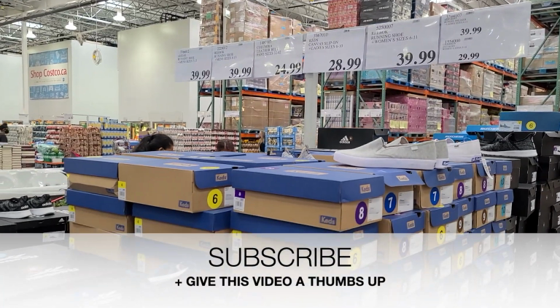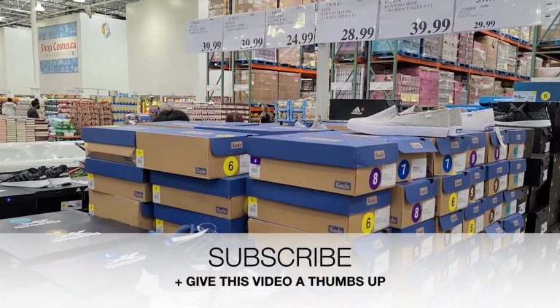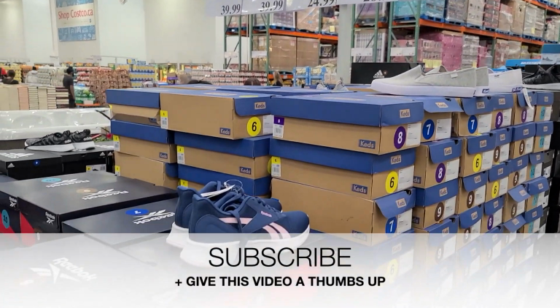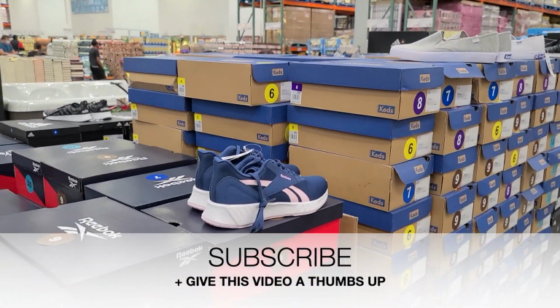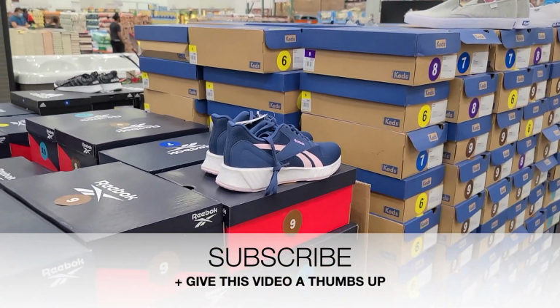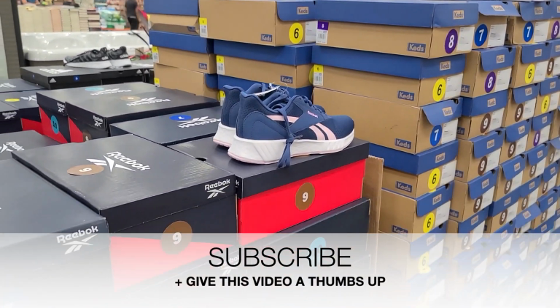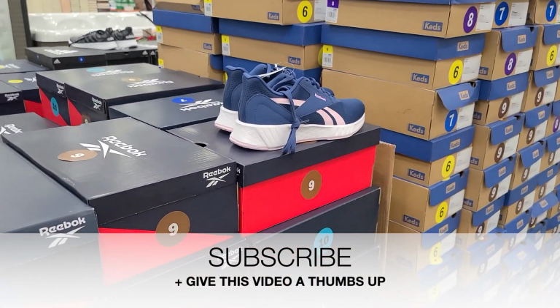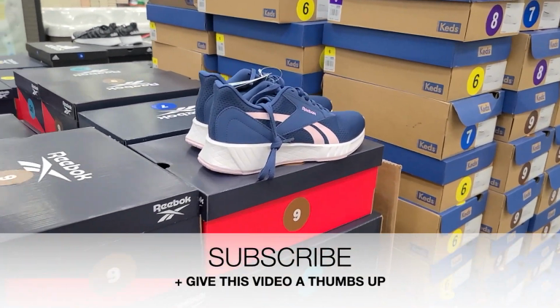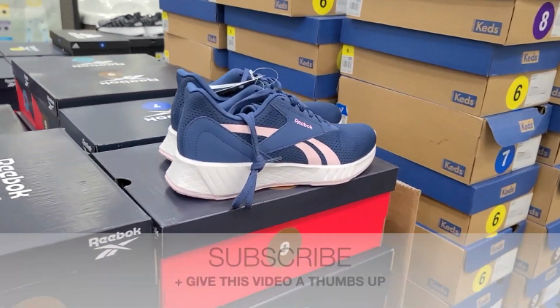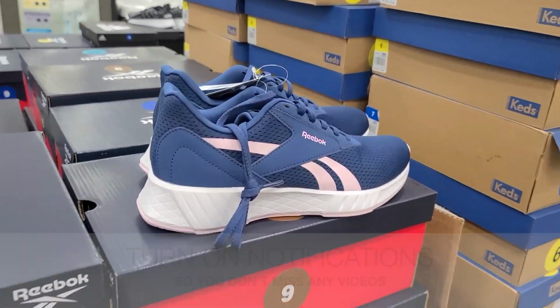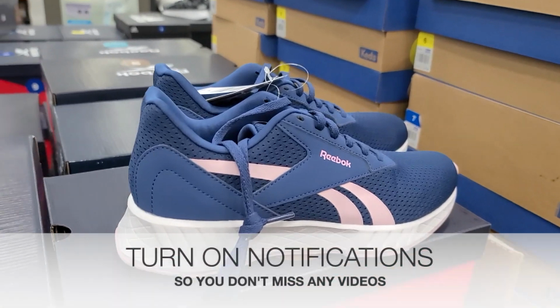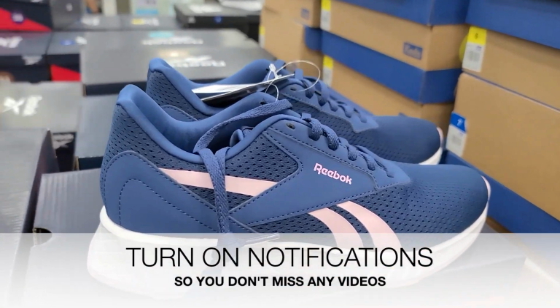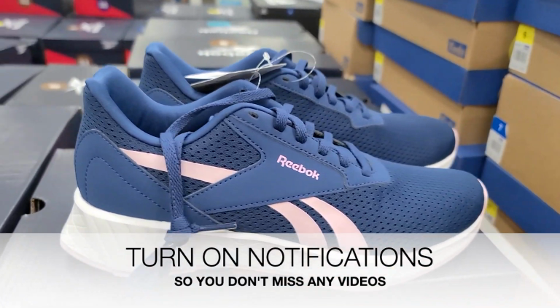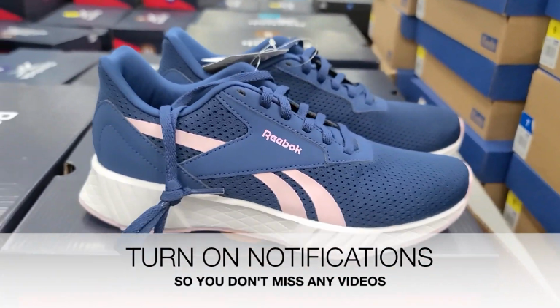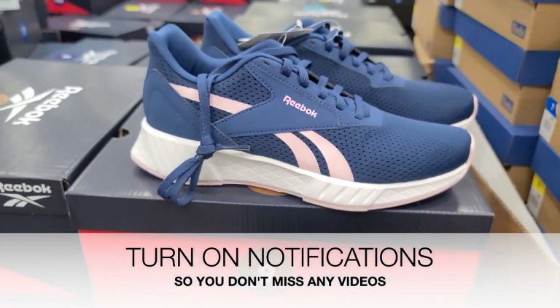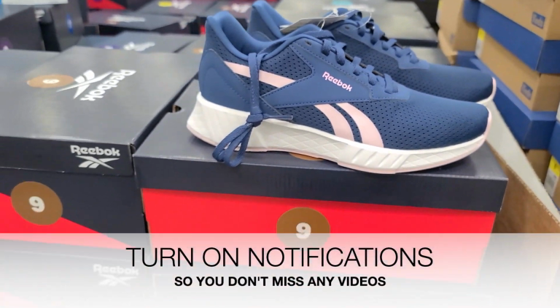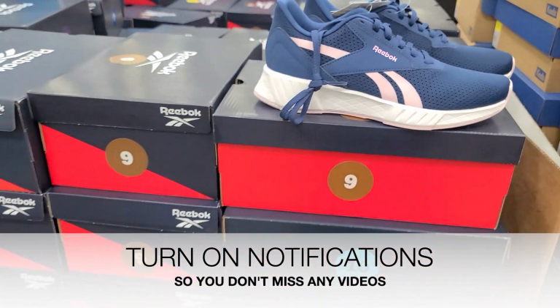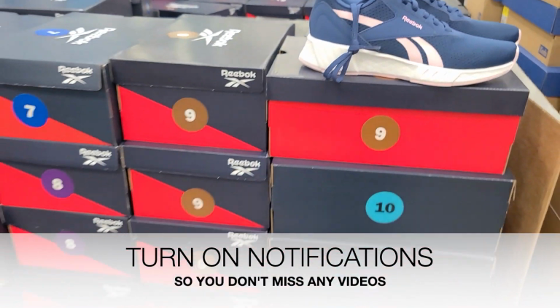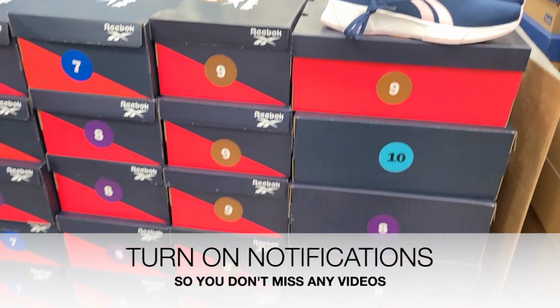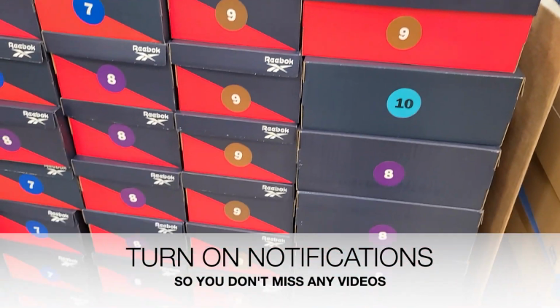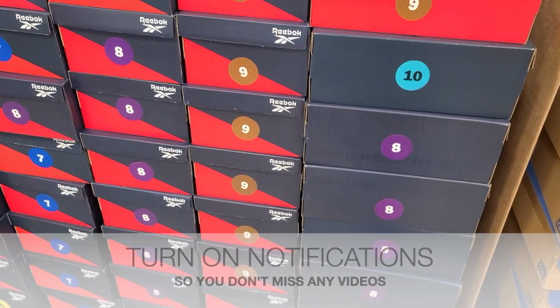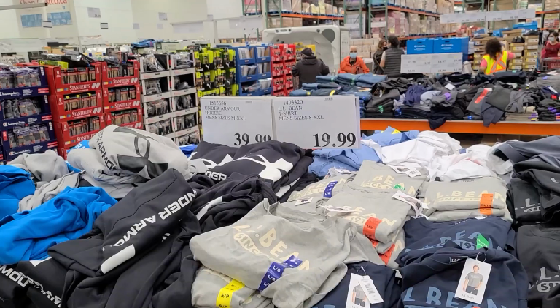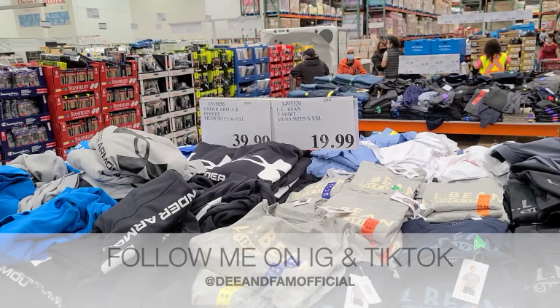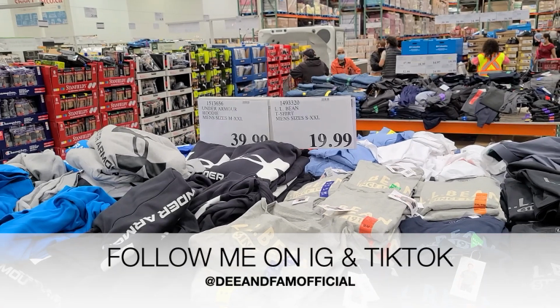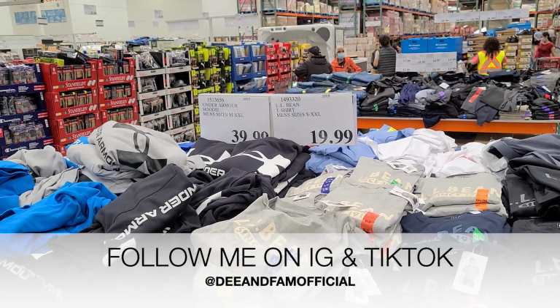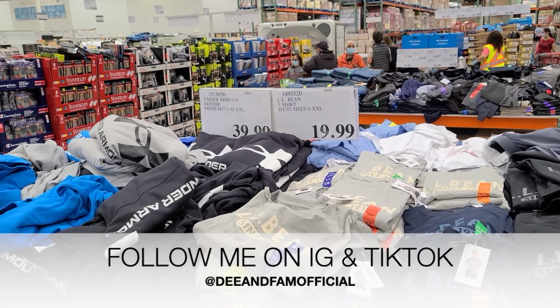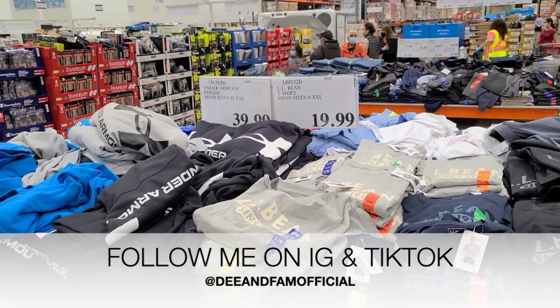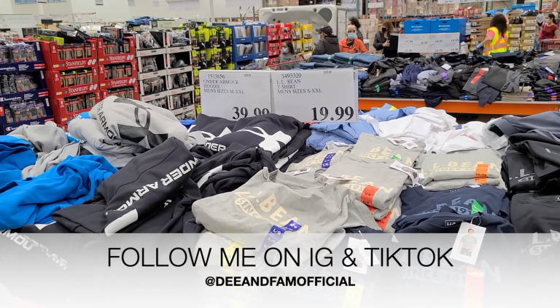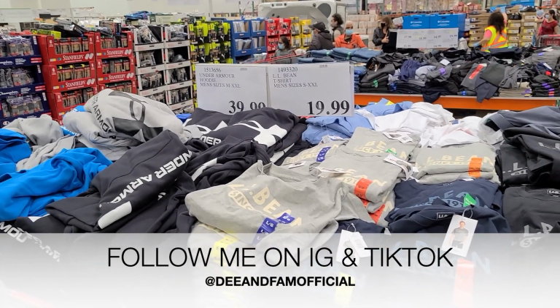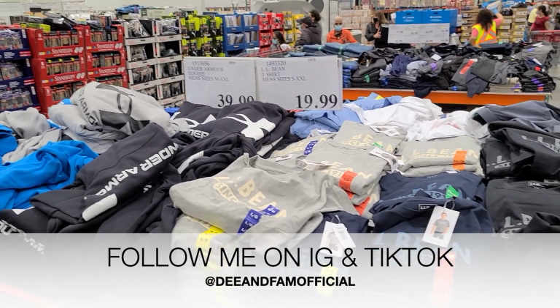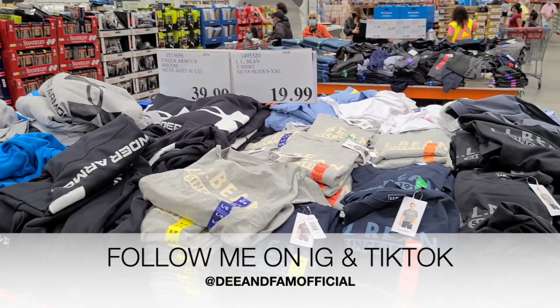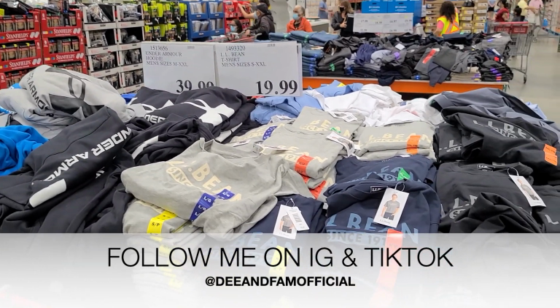I wanted to take this time to remind you guys to subscribe if you're new here and give this video a thumbs up. If you enjoy Costco videos, don't forget to turn on your notifications. That way you don't miss anything coming up next on my channel, and also follow me on Instagram and TikTok.